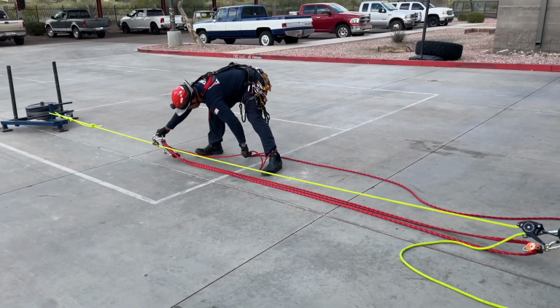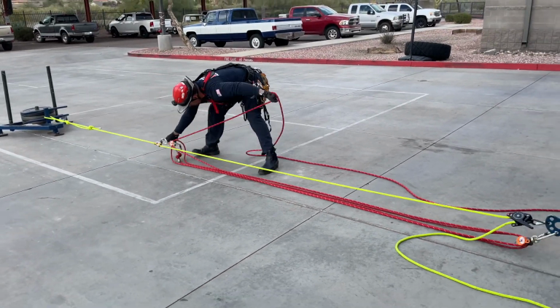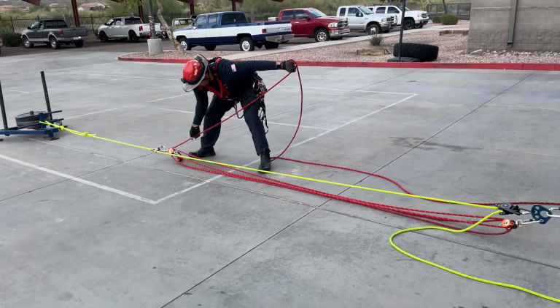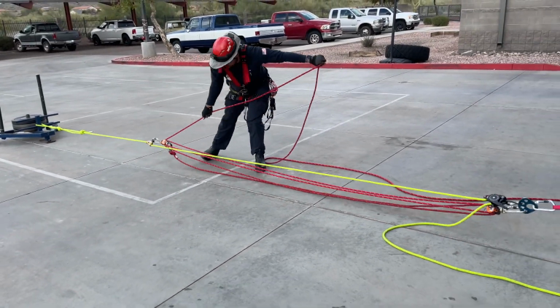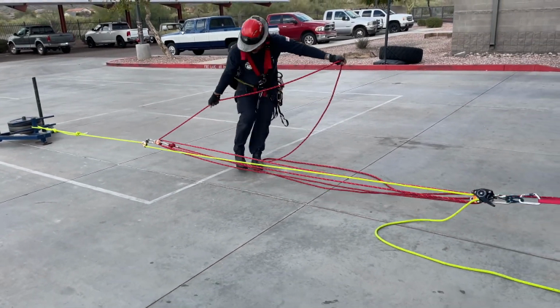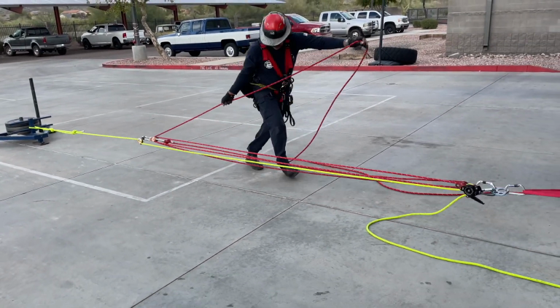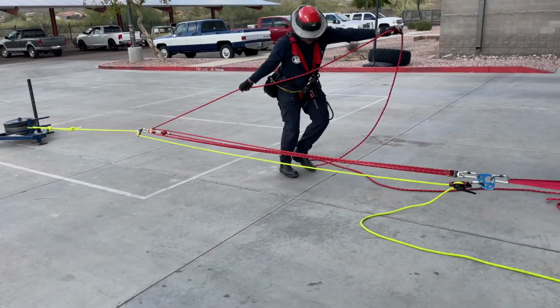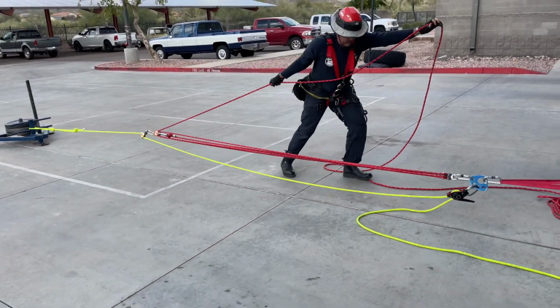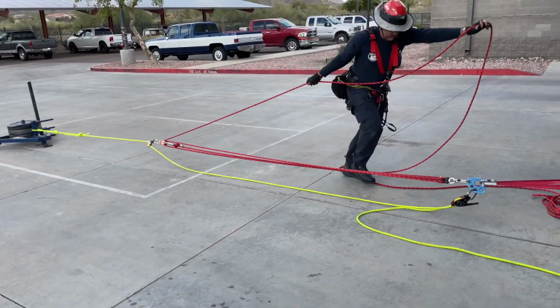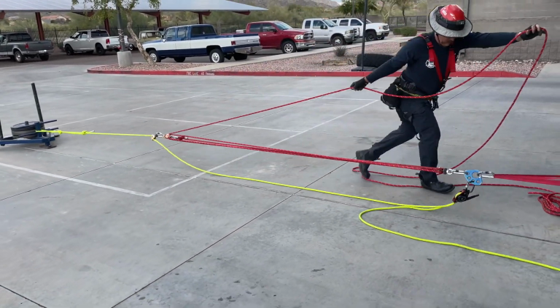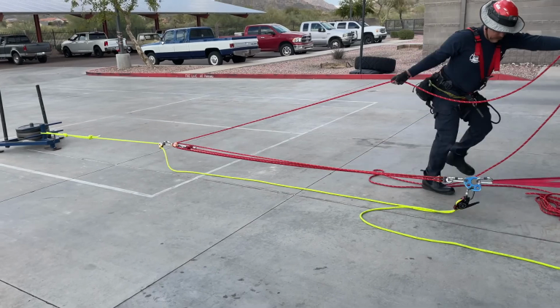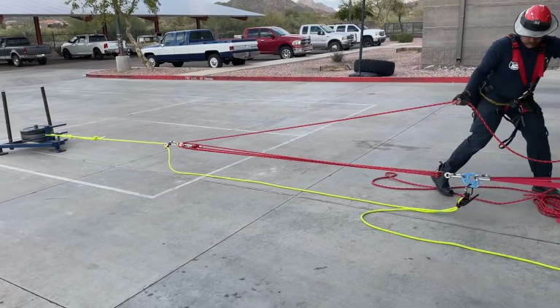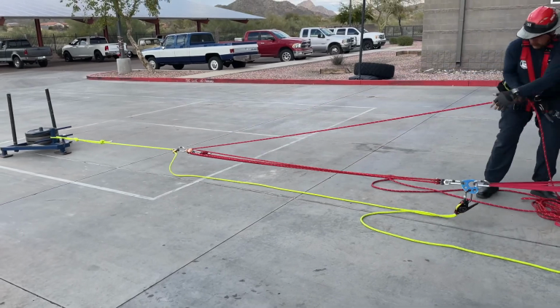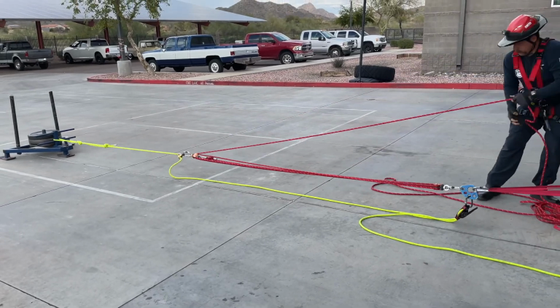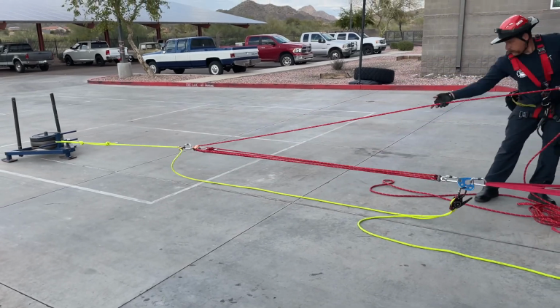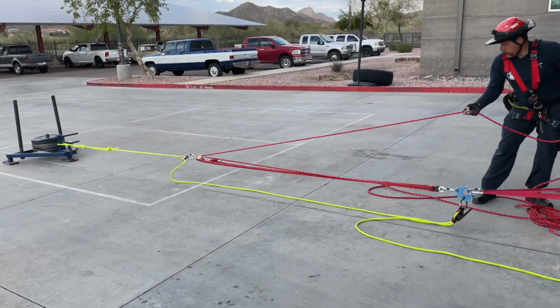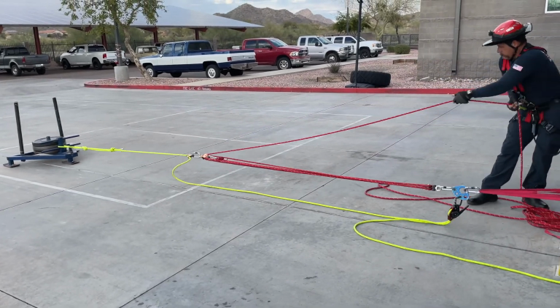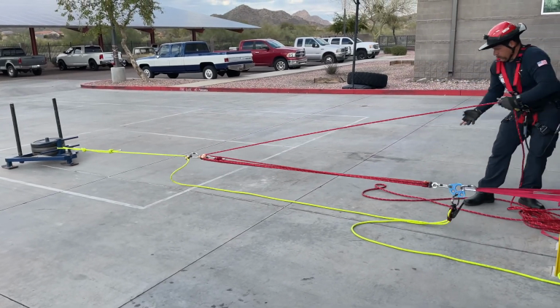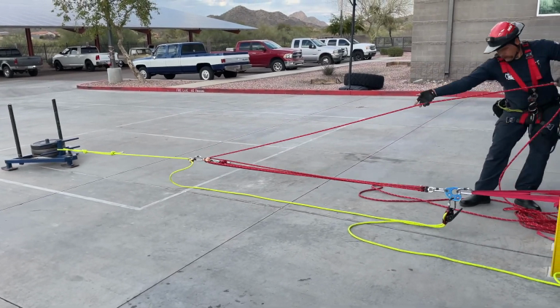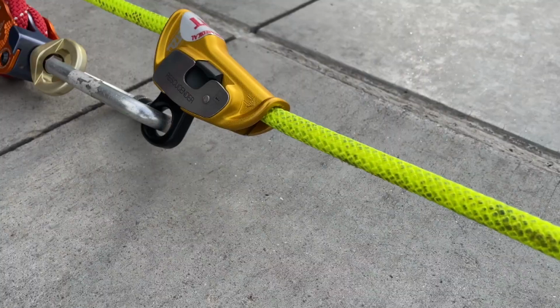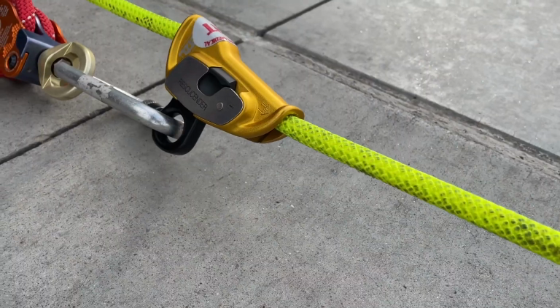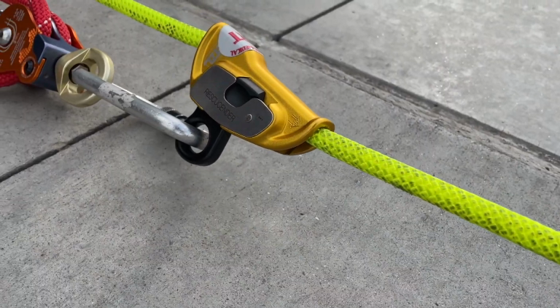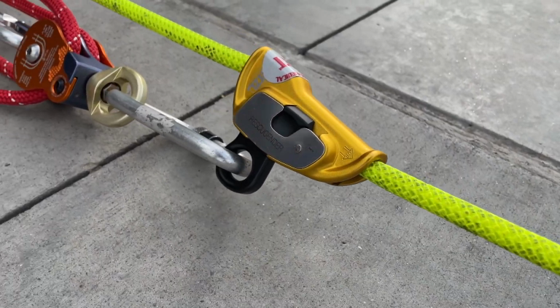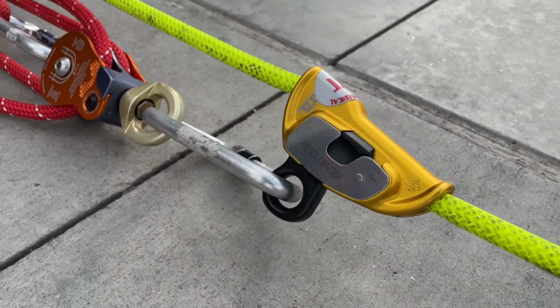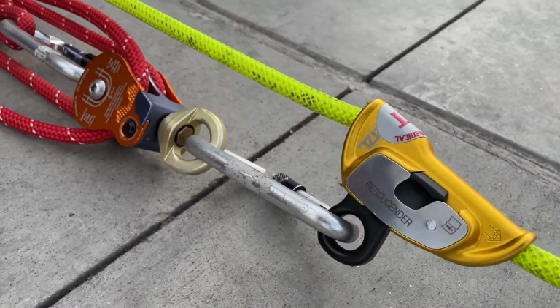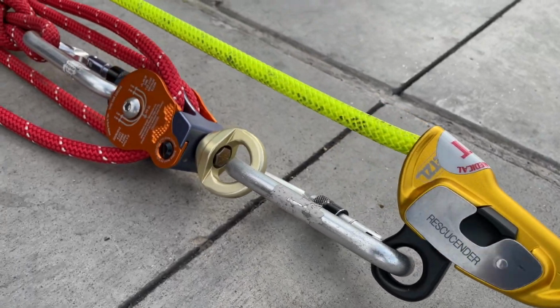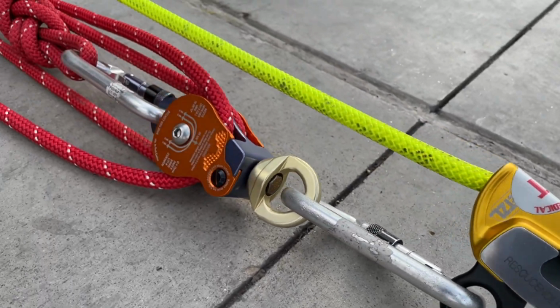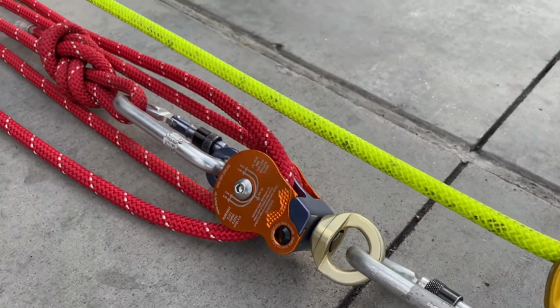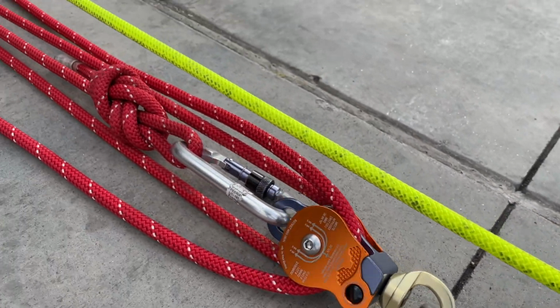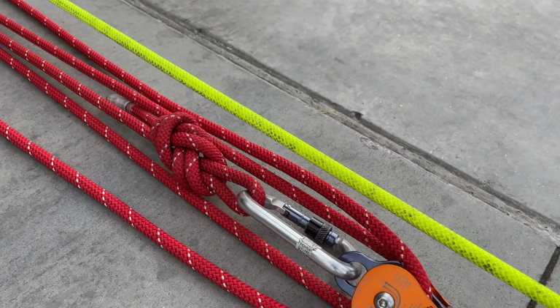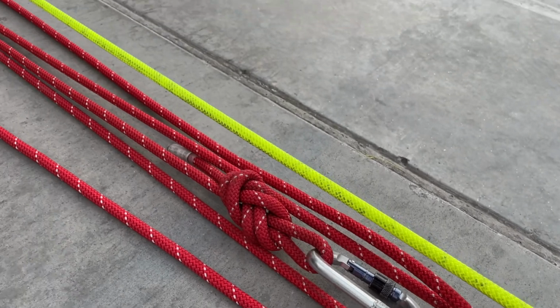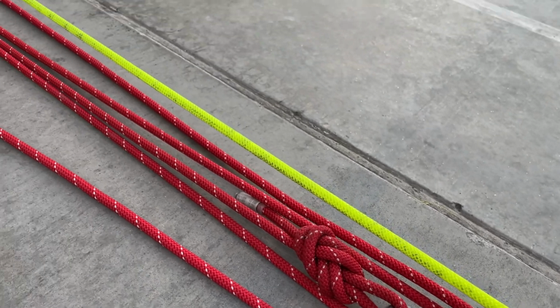Haul the rescue package towards the anchor two or three feet to prove that the rope grab is working and the MA is built correctly.